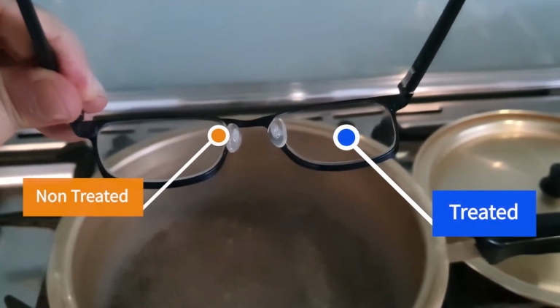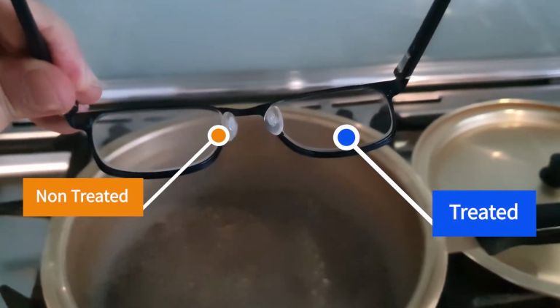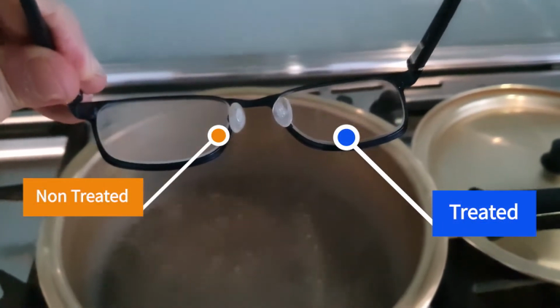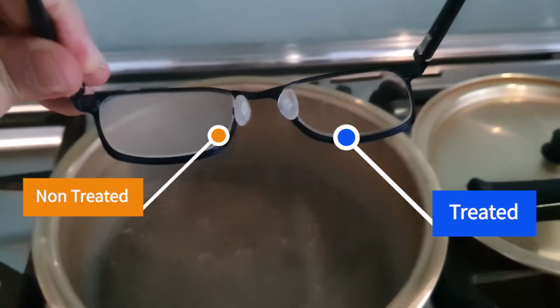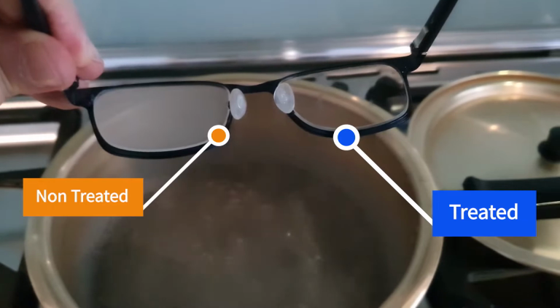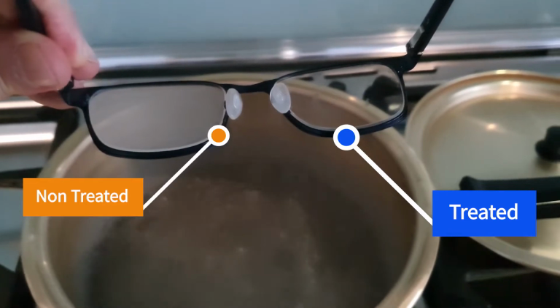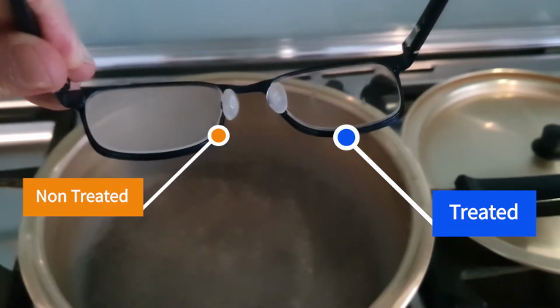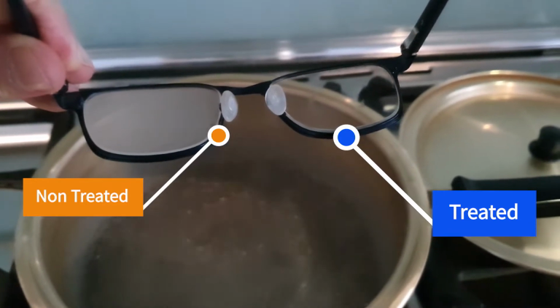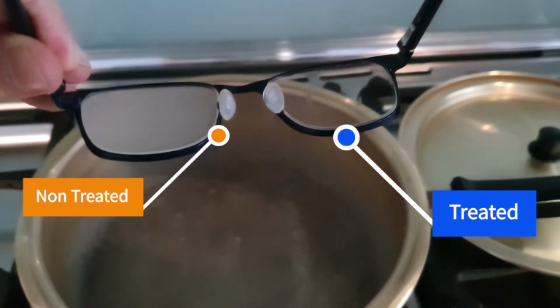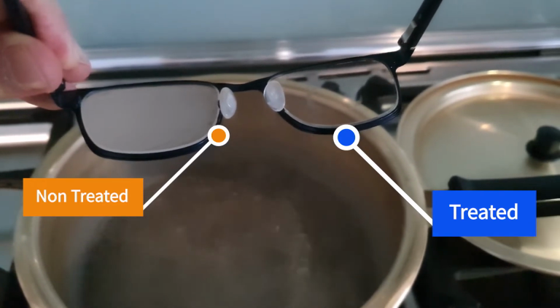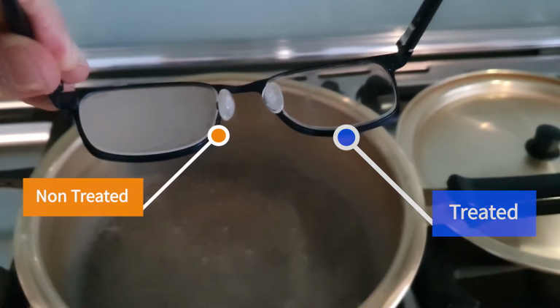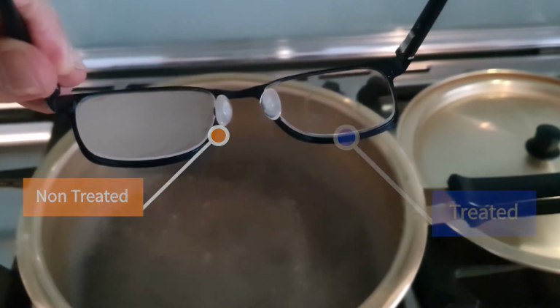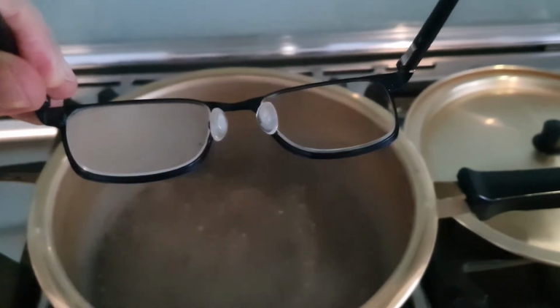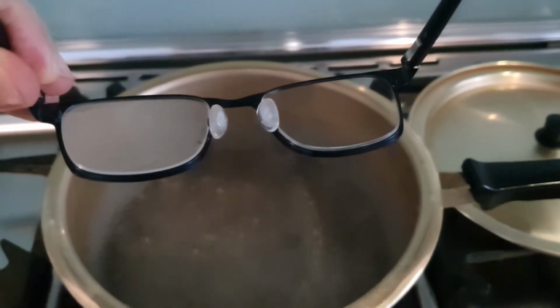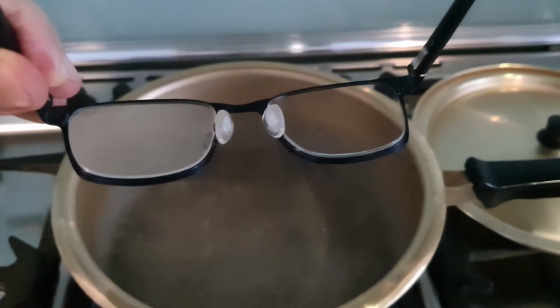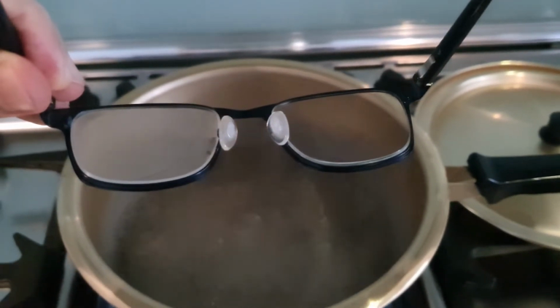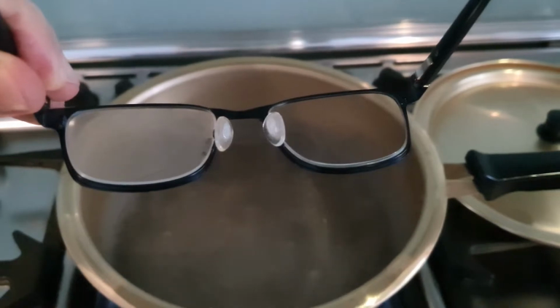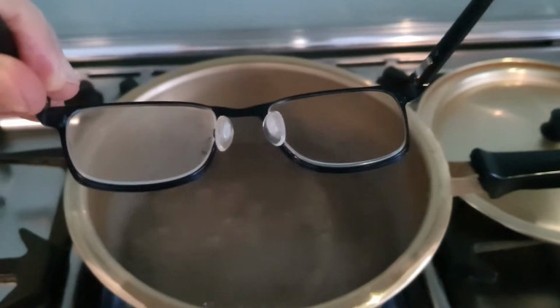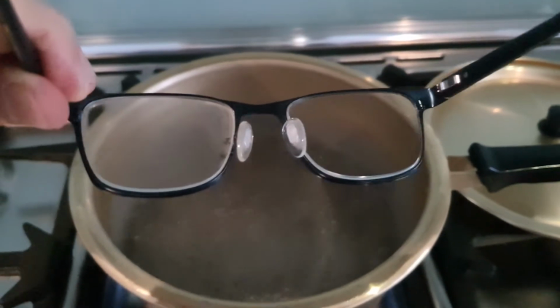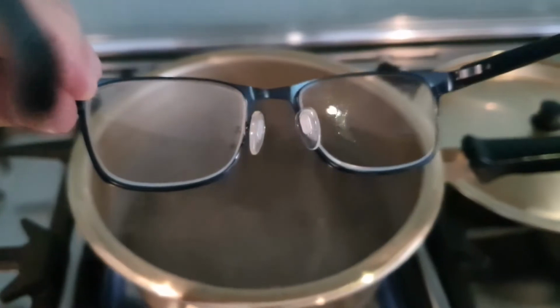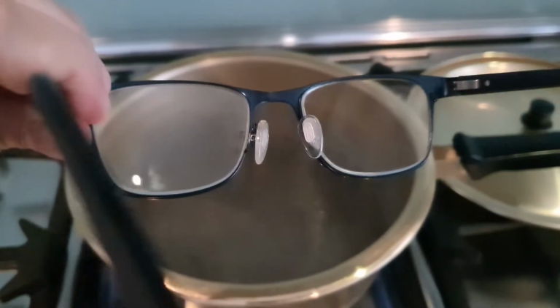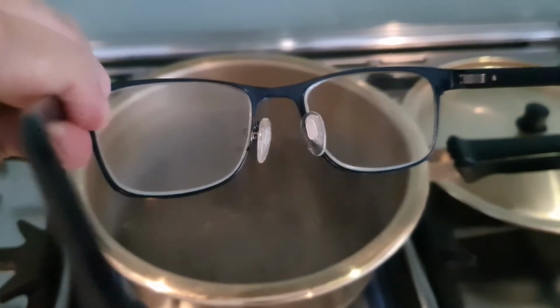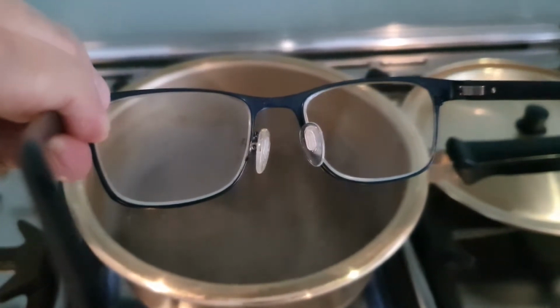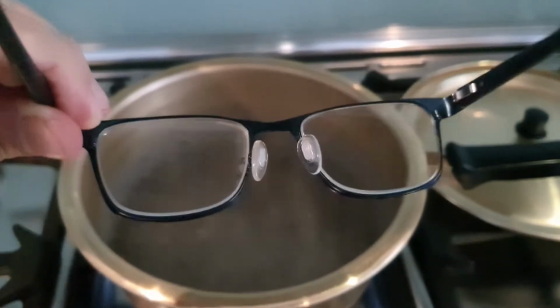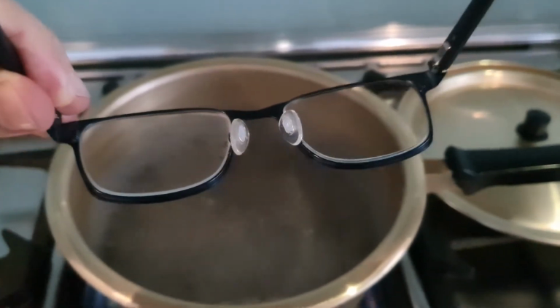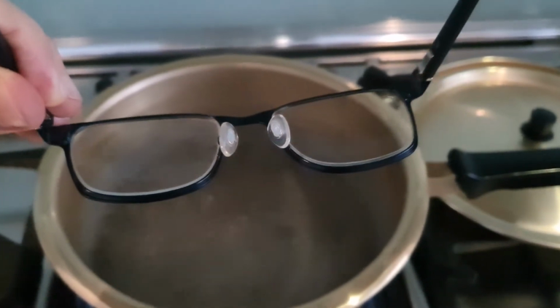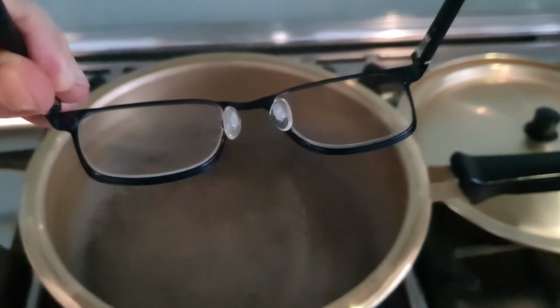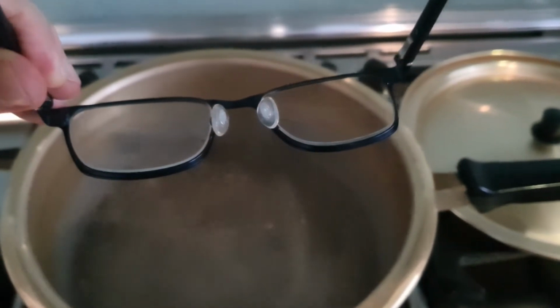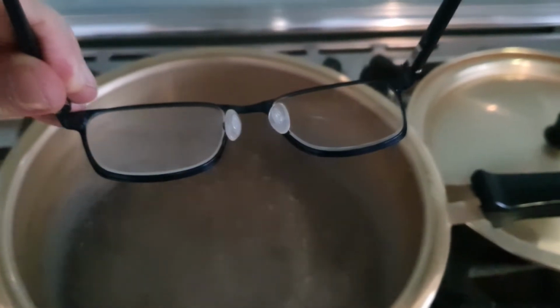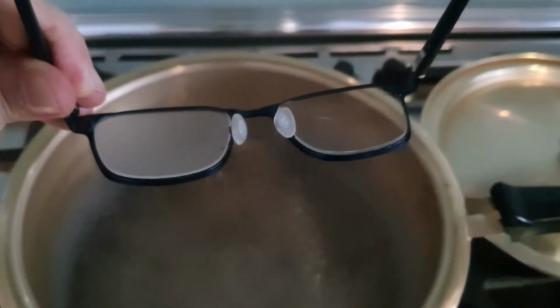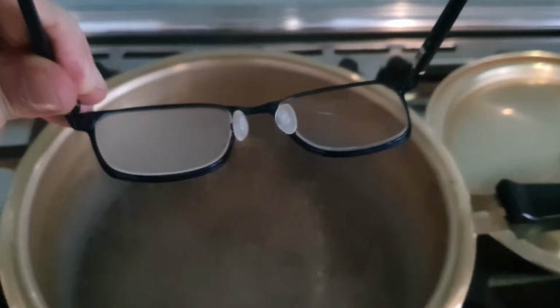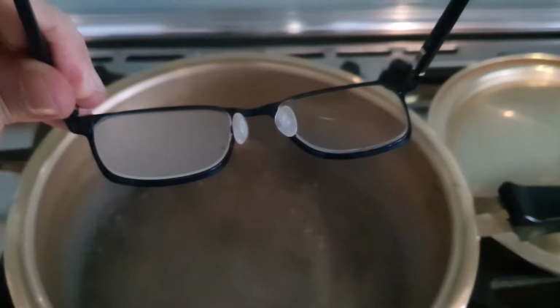Can you see the magic now? The left lens is fogging up instantly, but the right lens is still clean as crystal. Now you can ride with fog-free glasses.